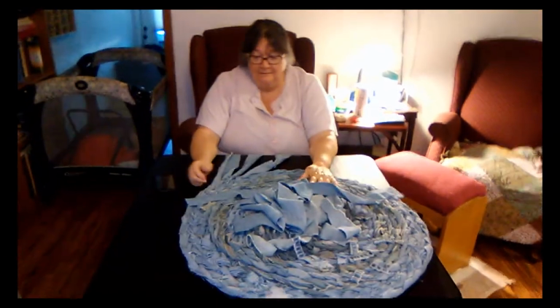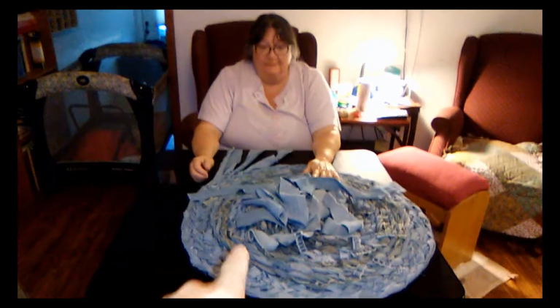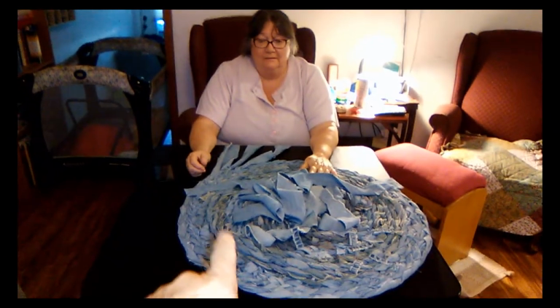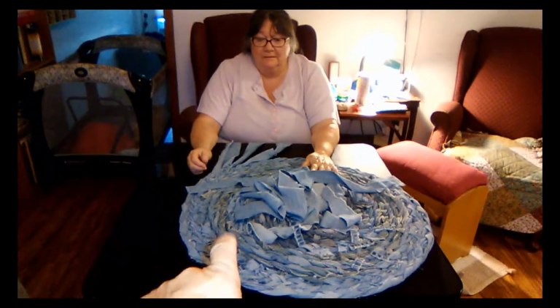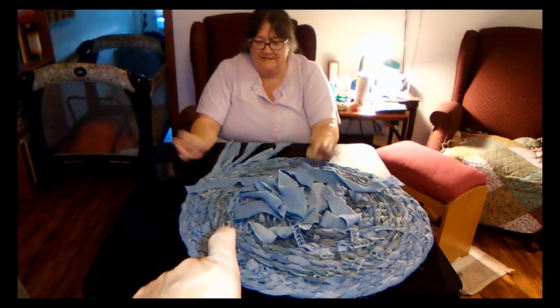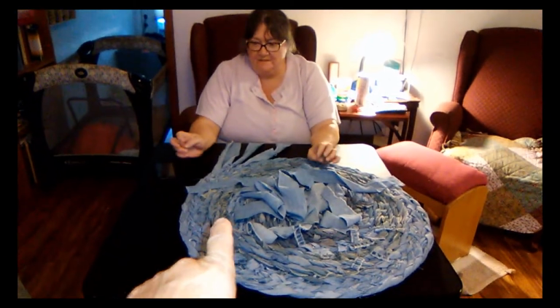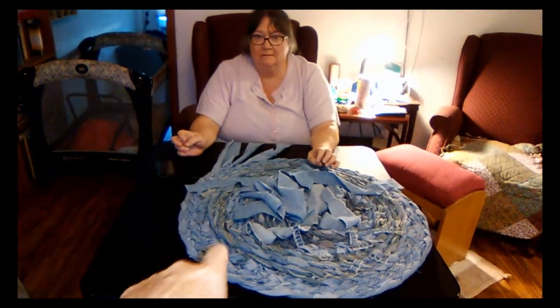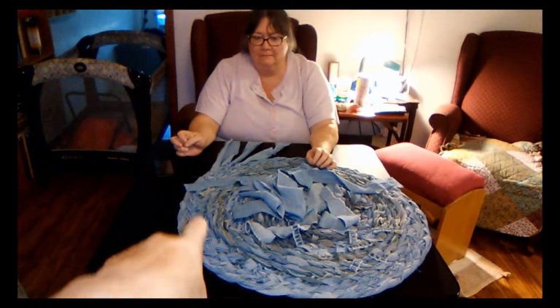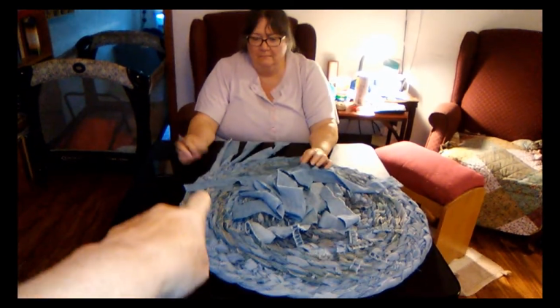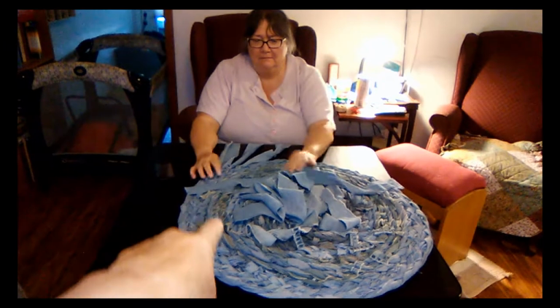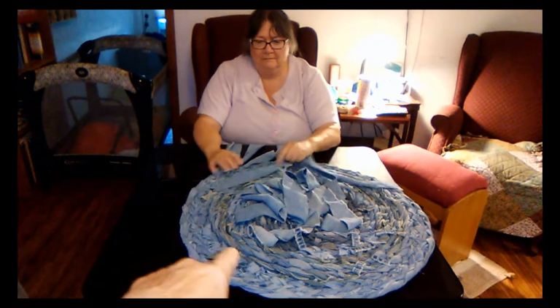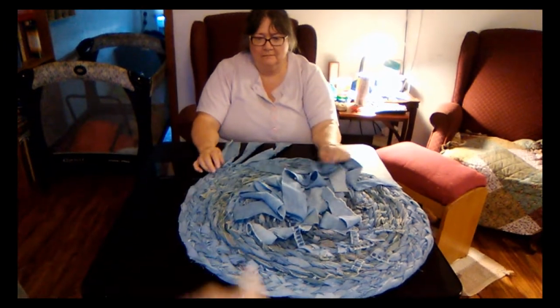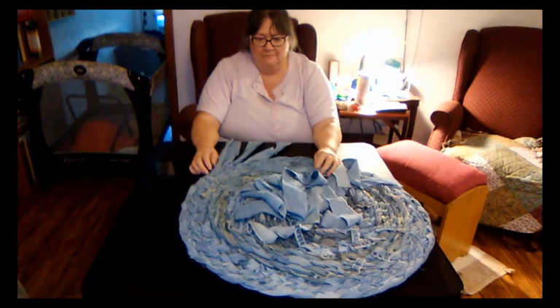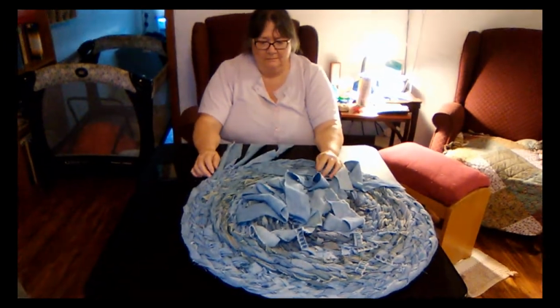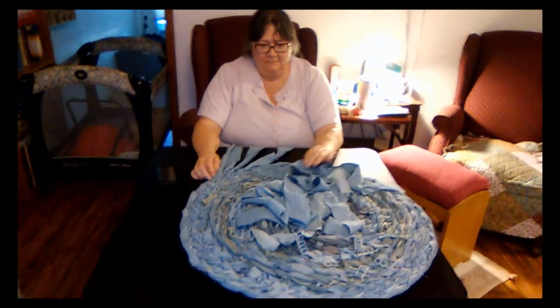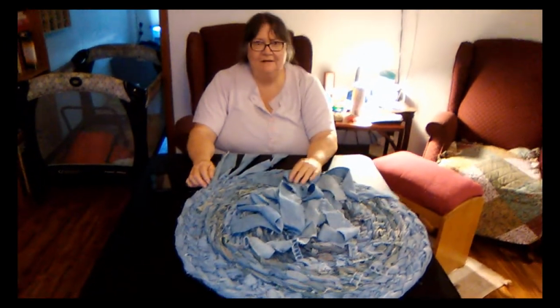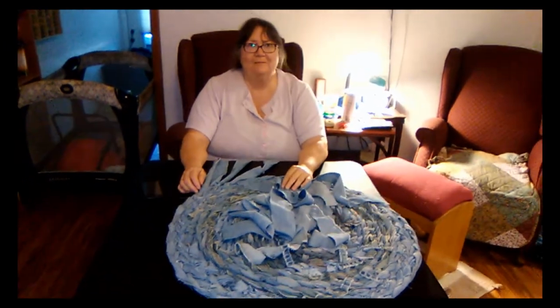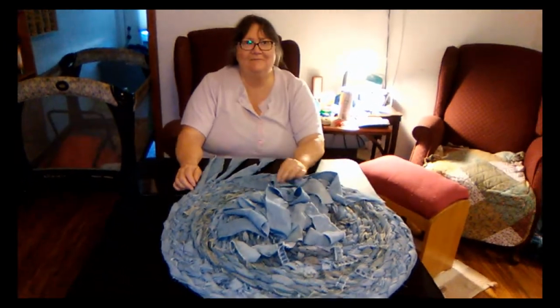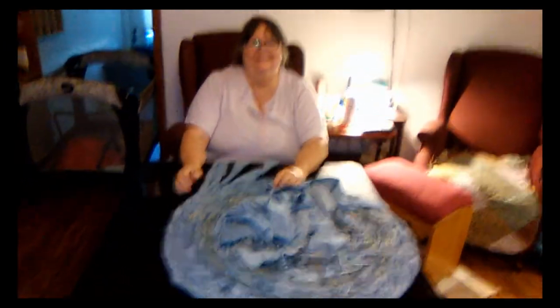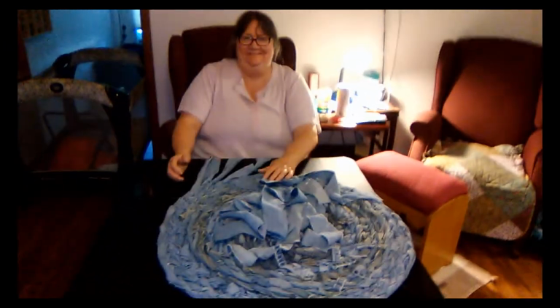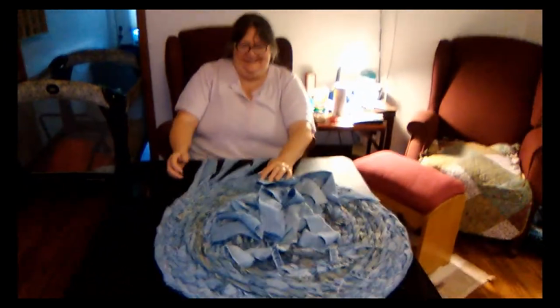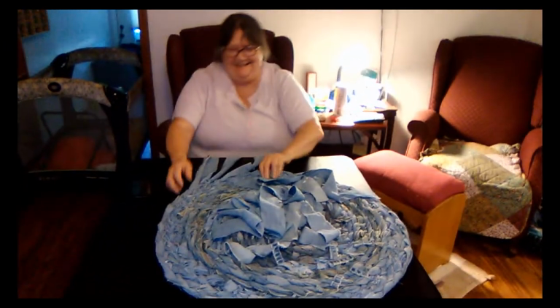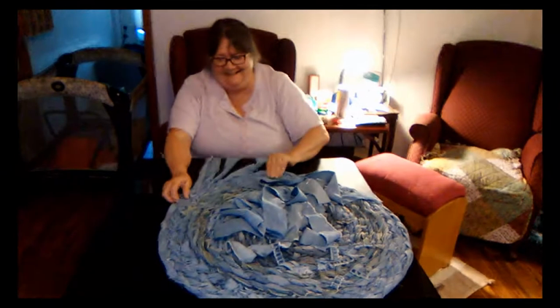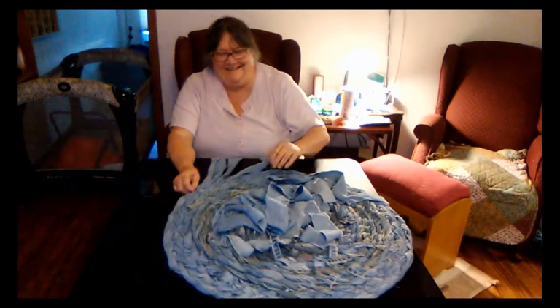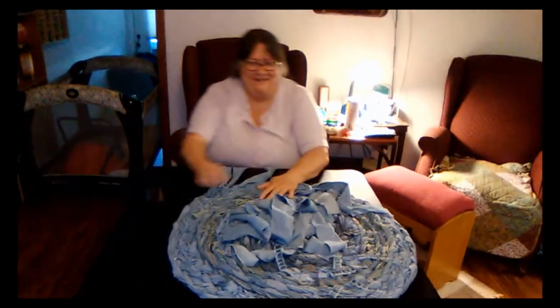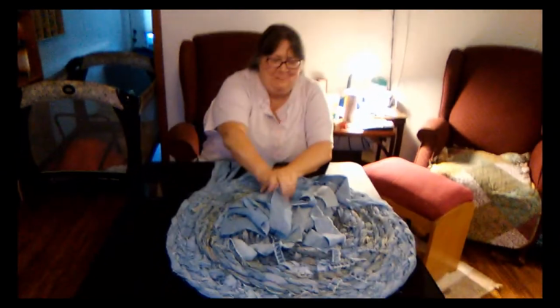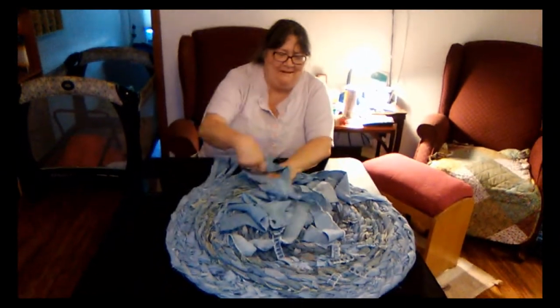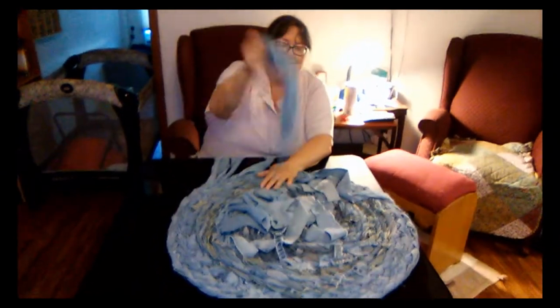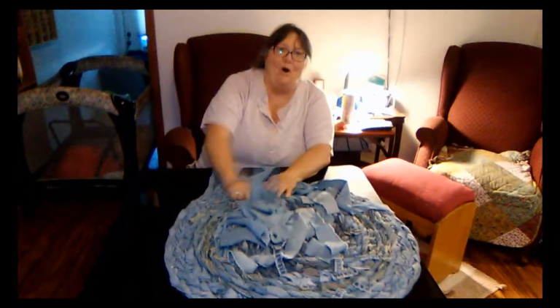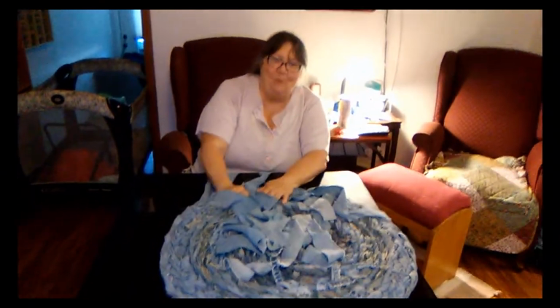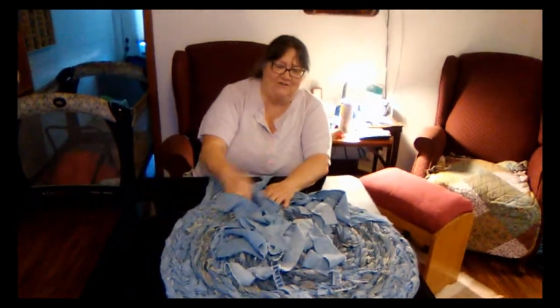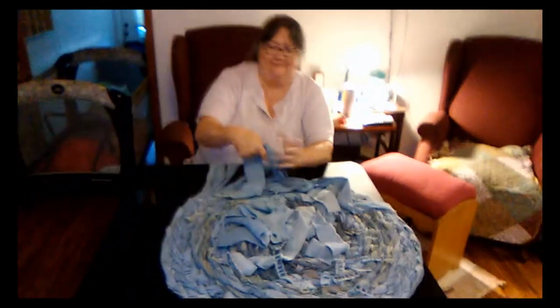Ew, what are the stains? What stains? This is a different color, kind of a yellowy stain. What part of the jeans was that? Ew. These have all been washed. Oh good.